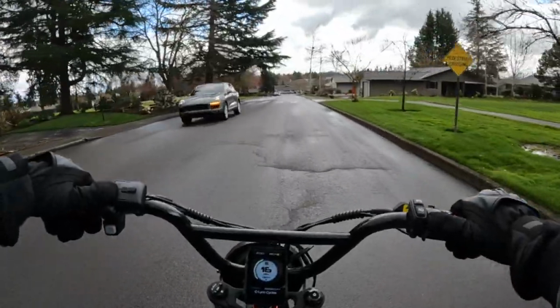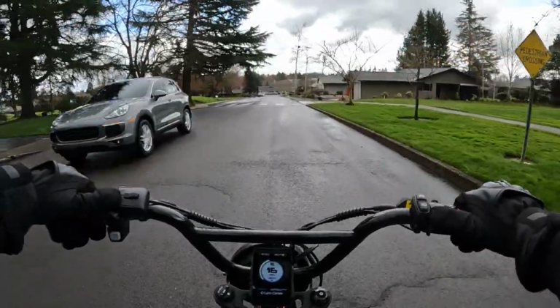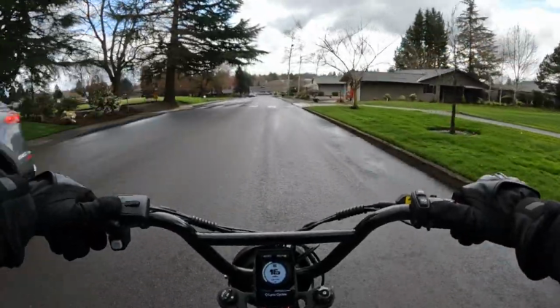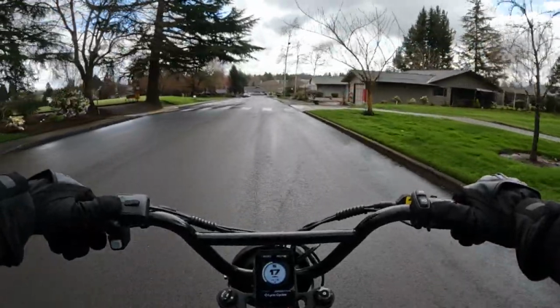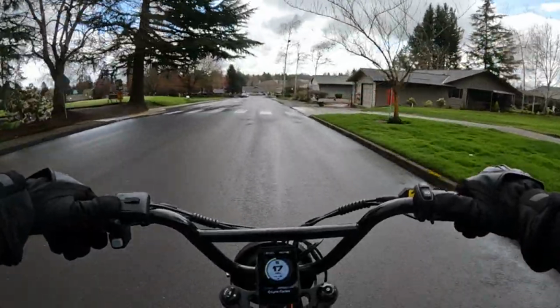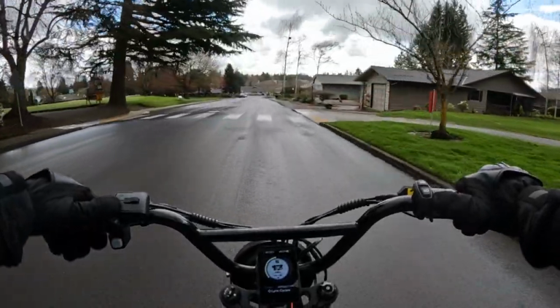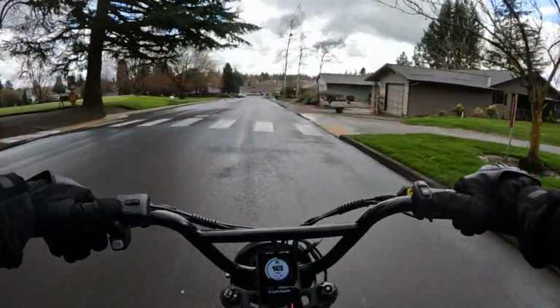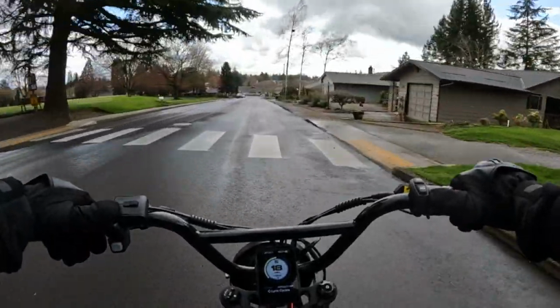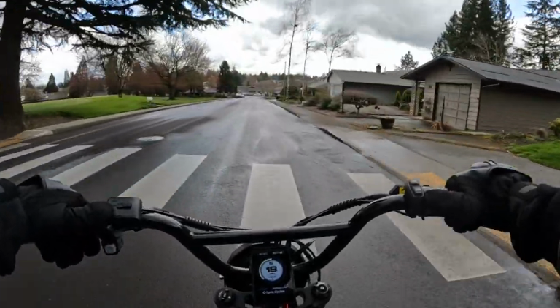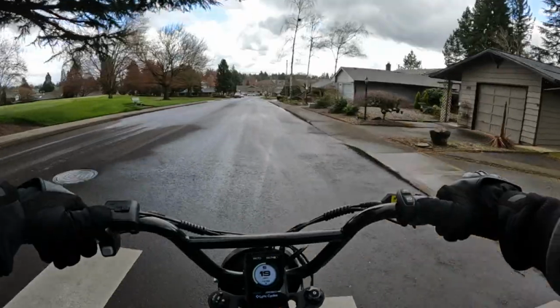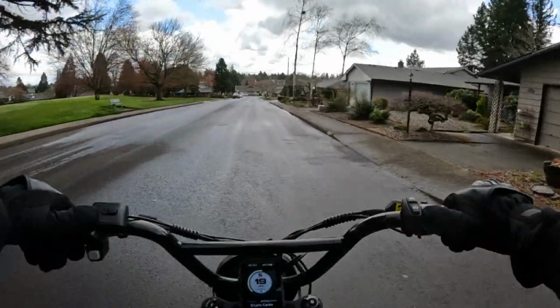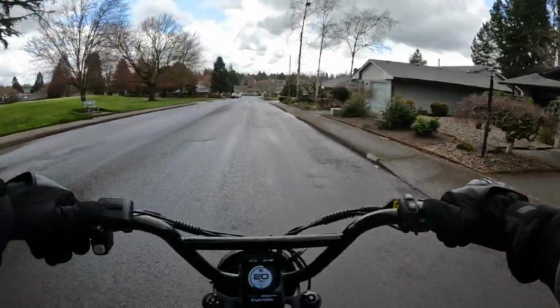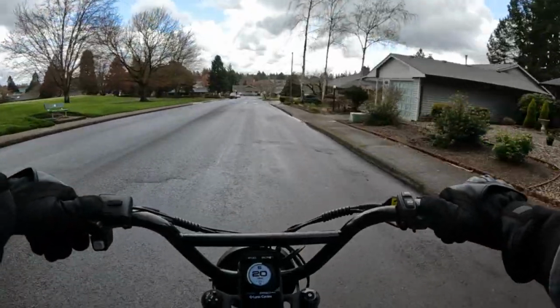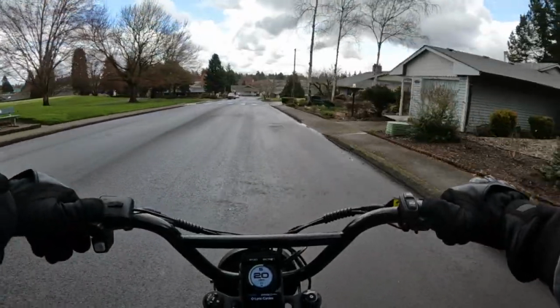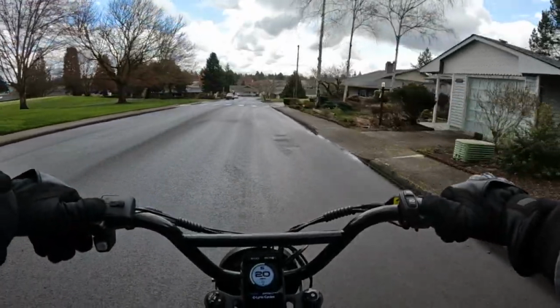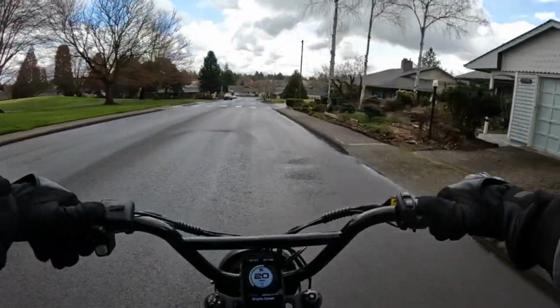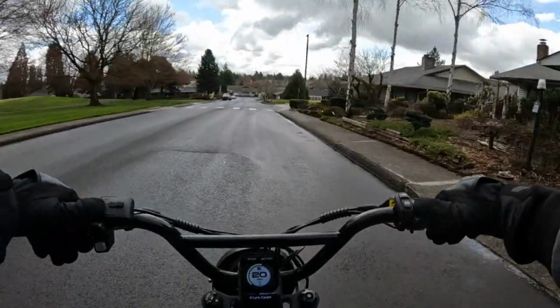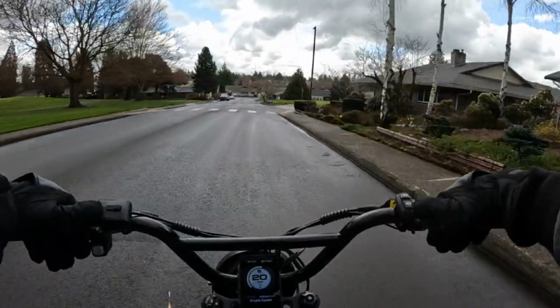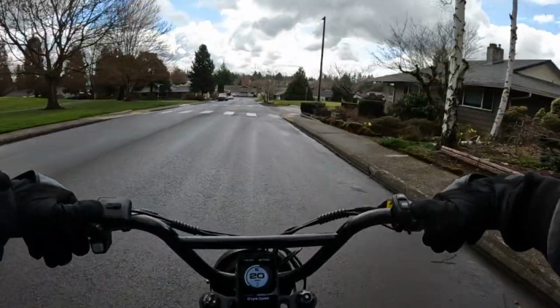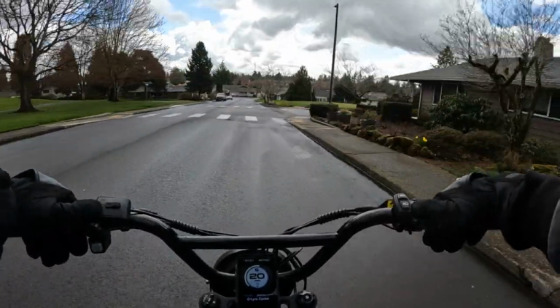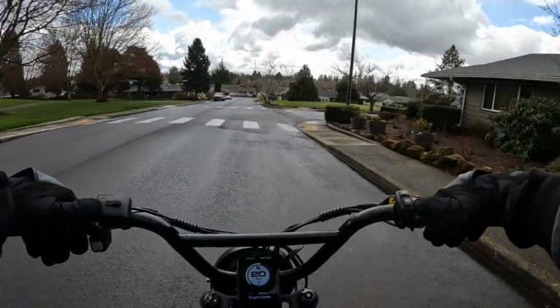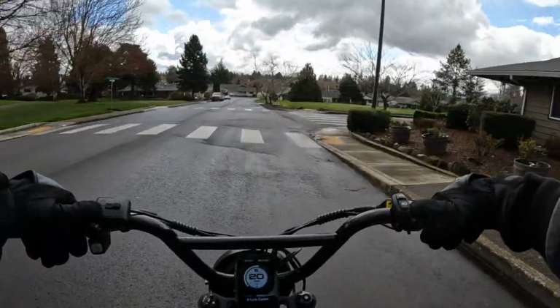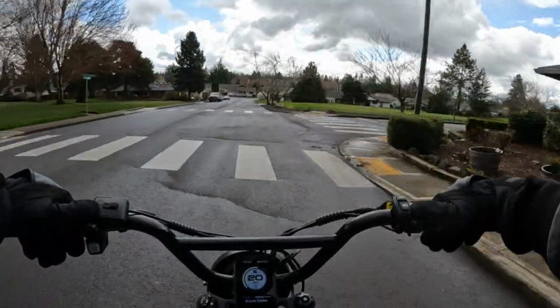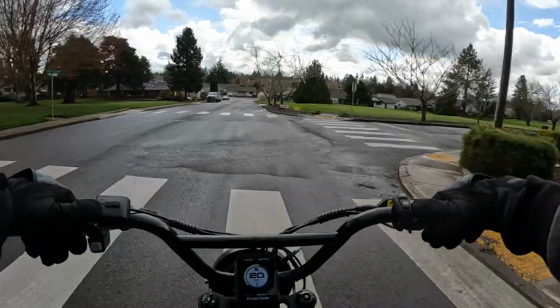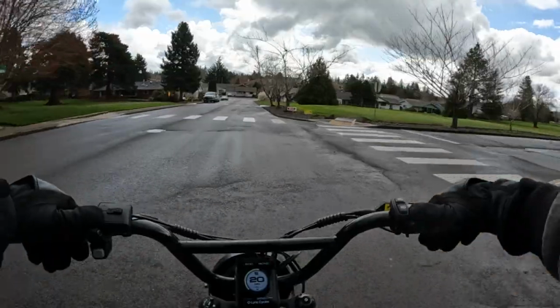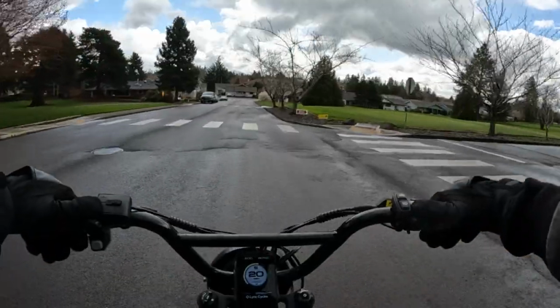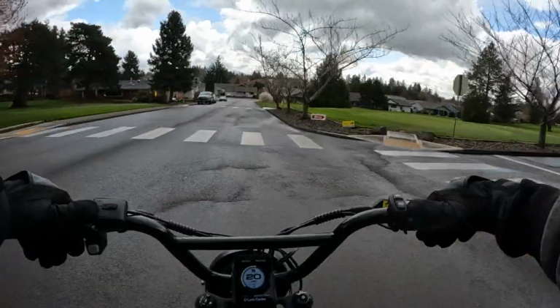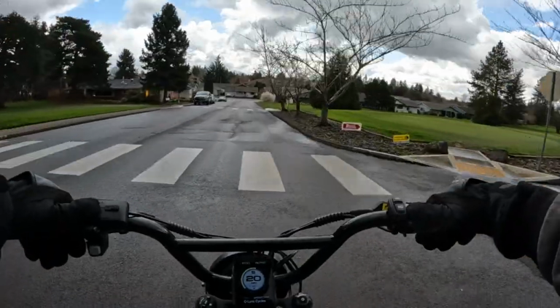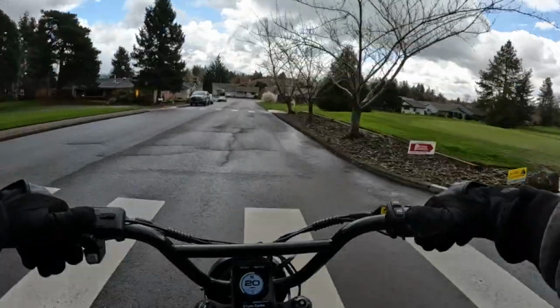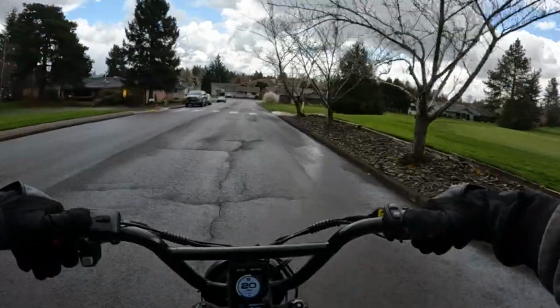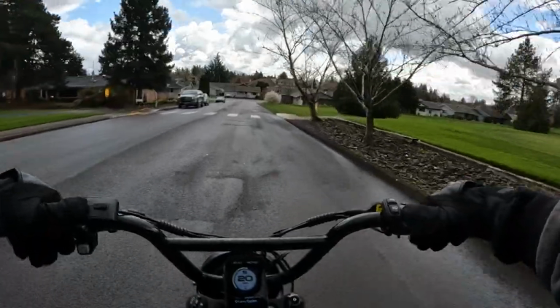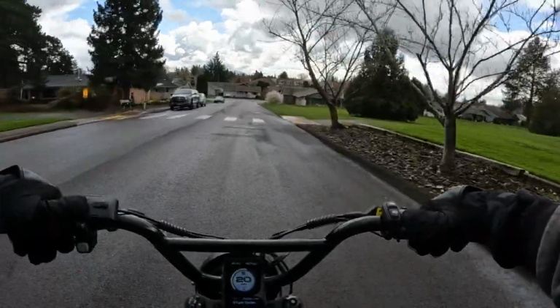I think it comes in a few different colors — three different colors. I don't remember which ones exactly, but I believe black is one of them, and that would be my choice.